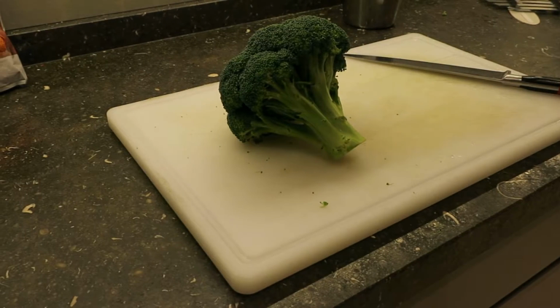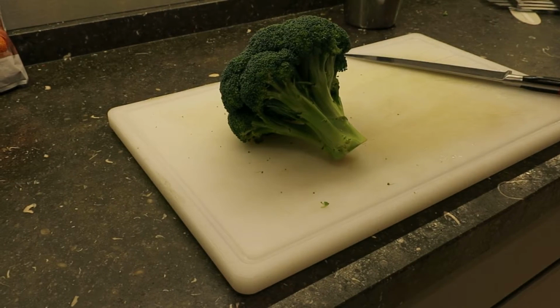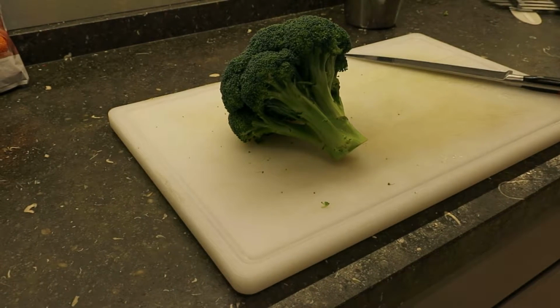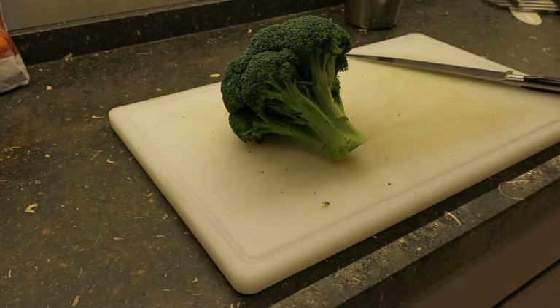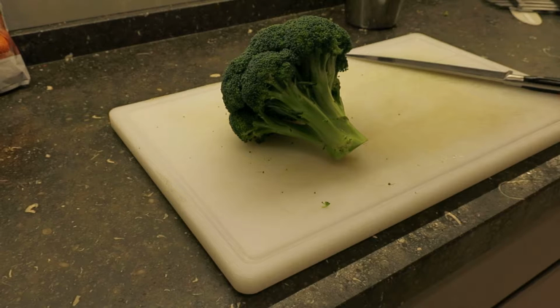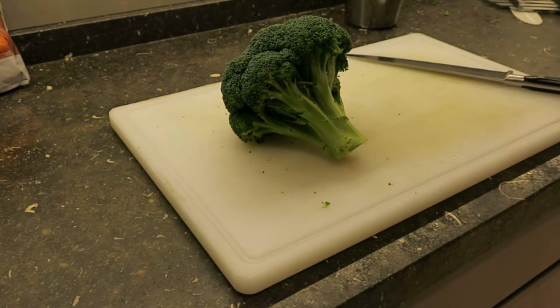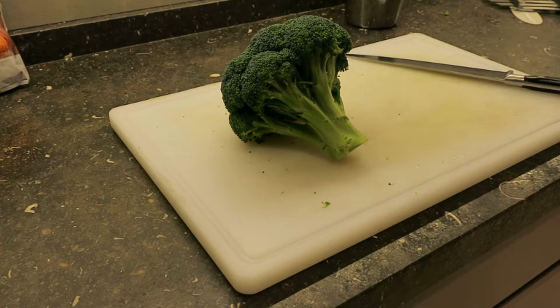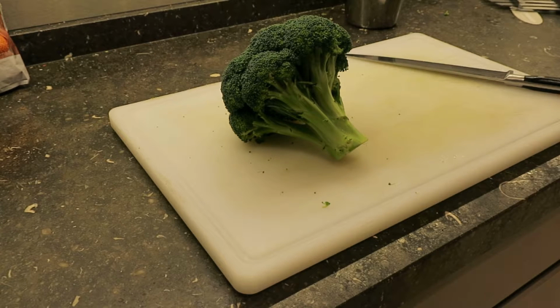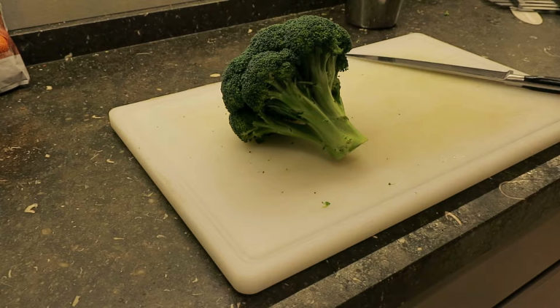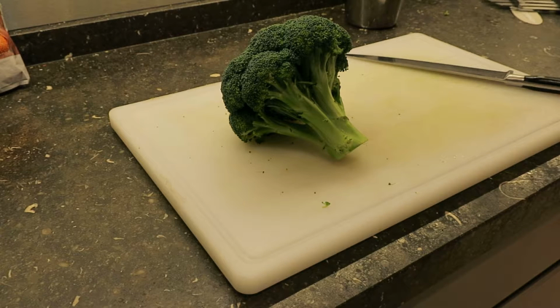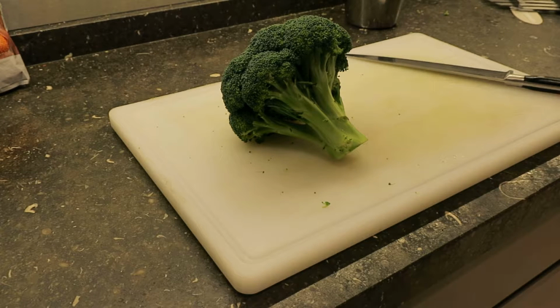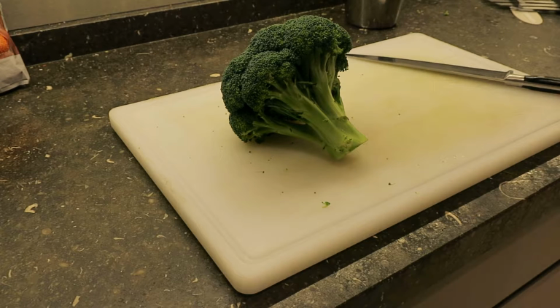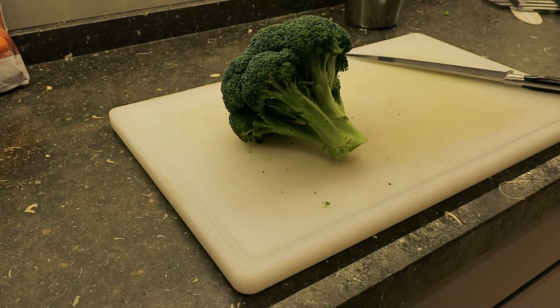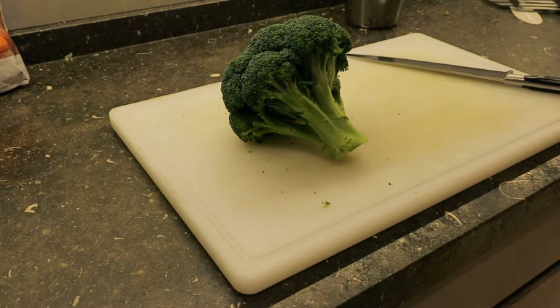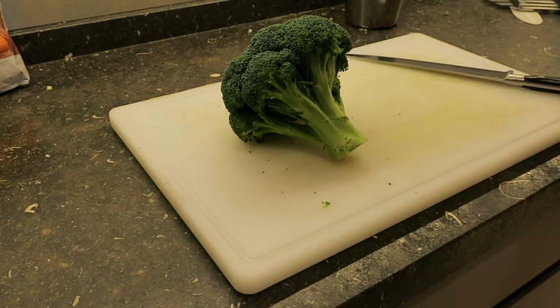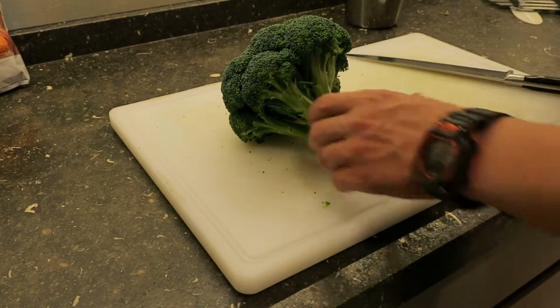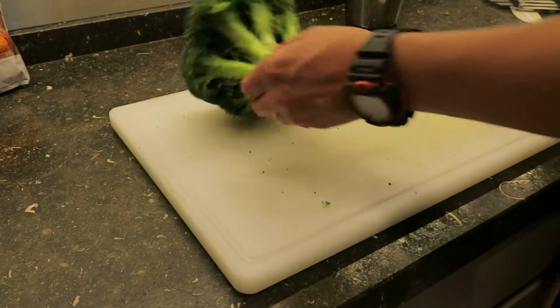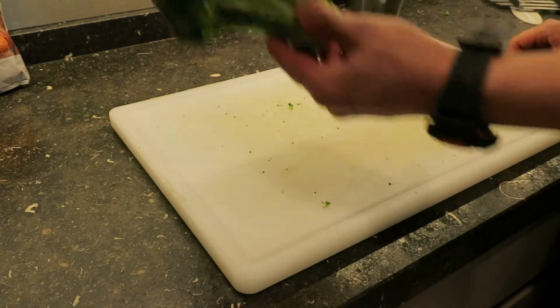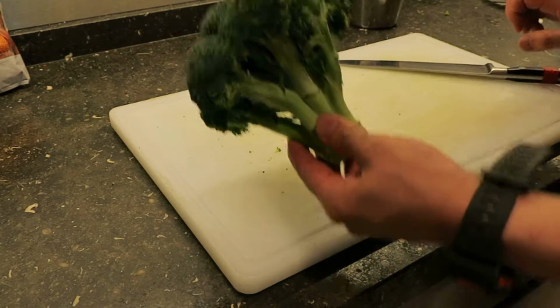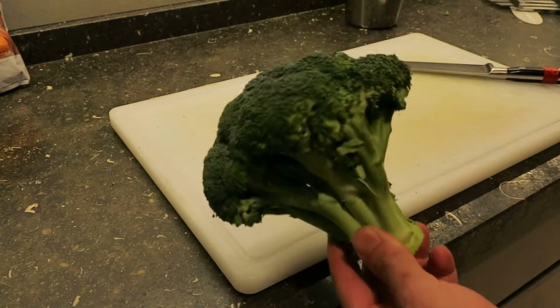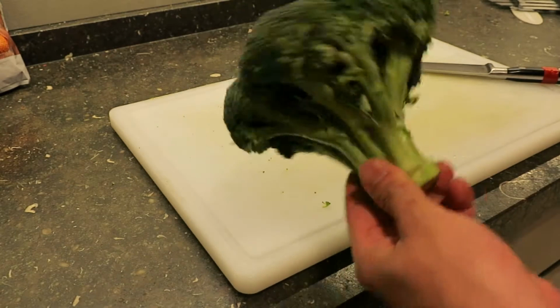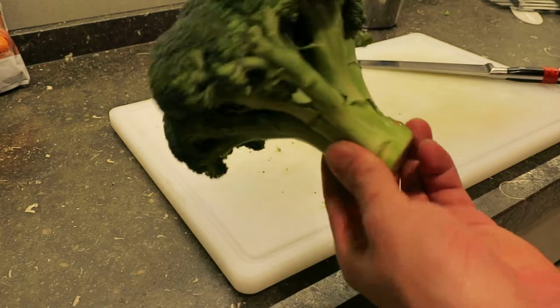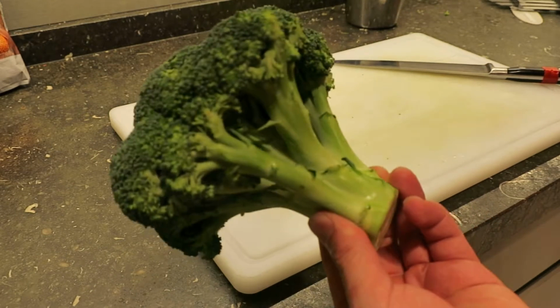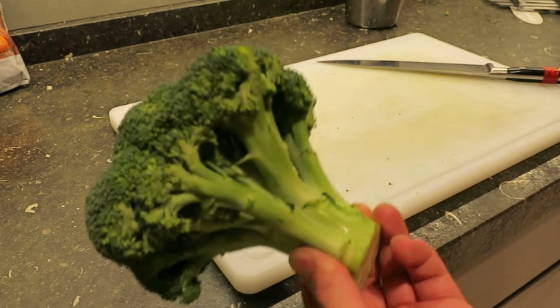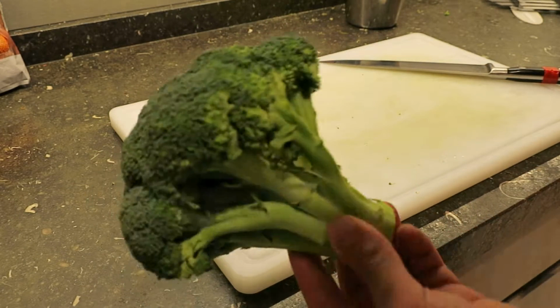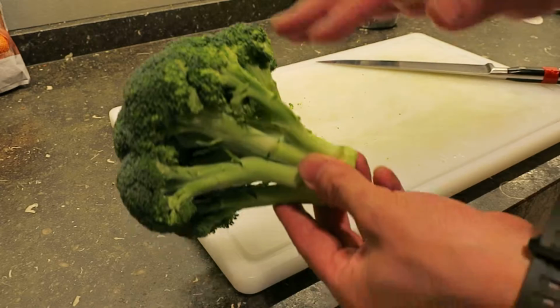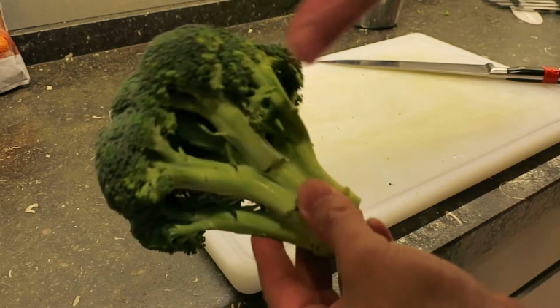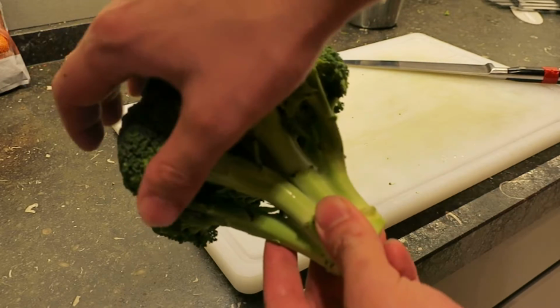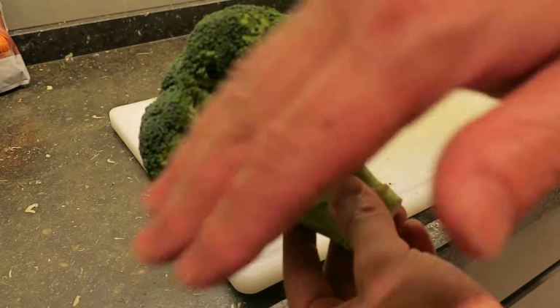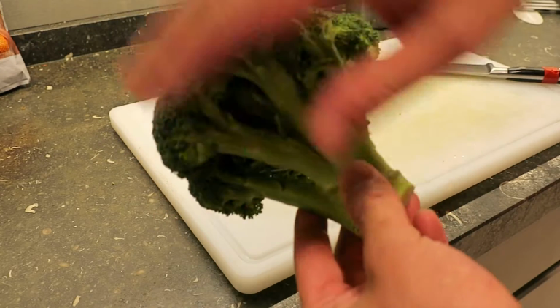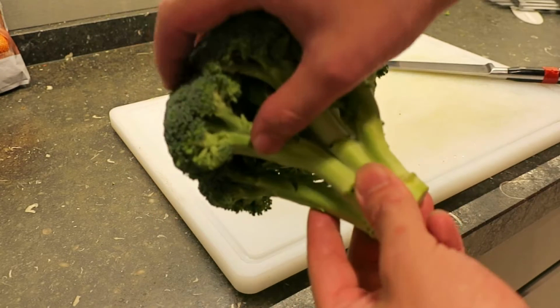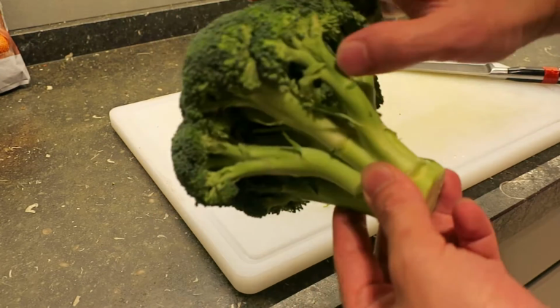Hey girls and guys, it's Givimaki and today I want to show you something a lot of people don't do. When you have a broccoli, most people only use this part.